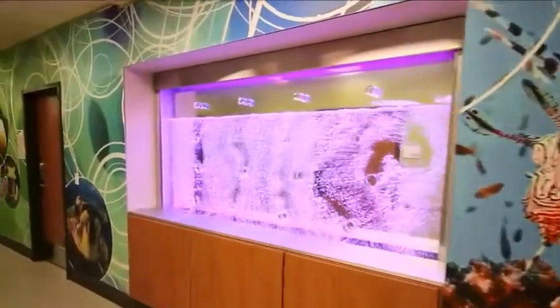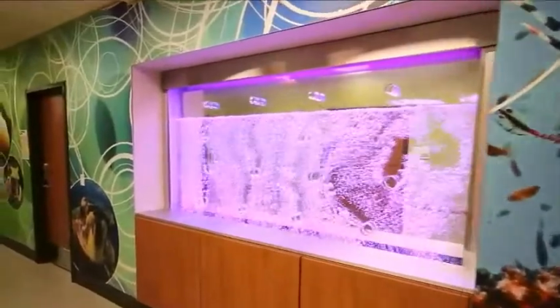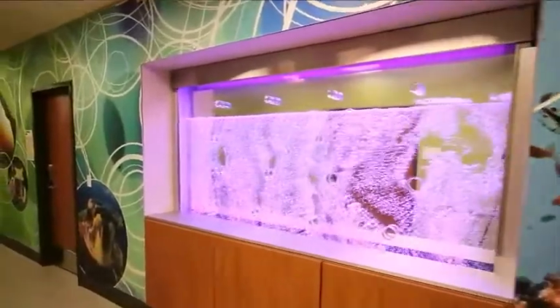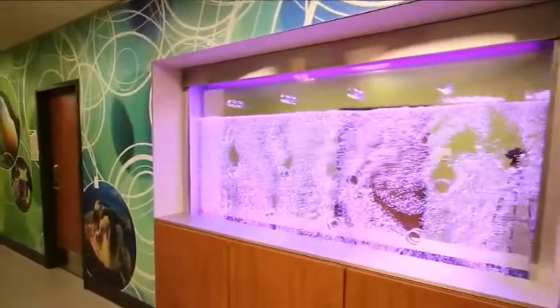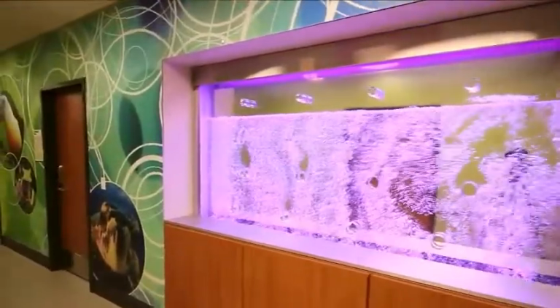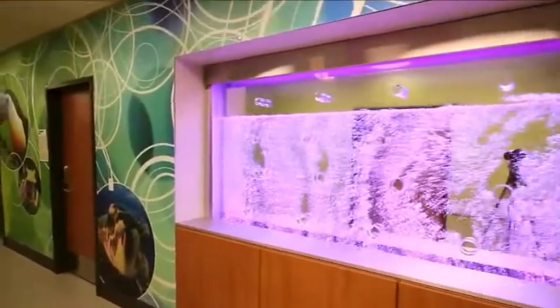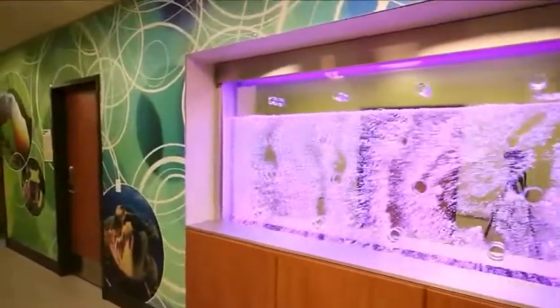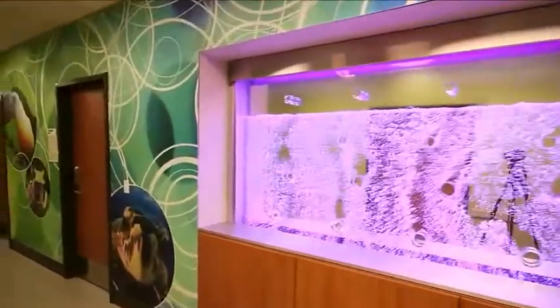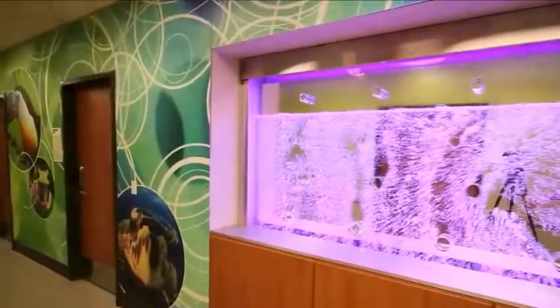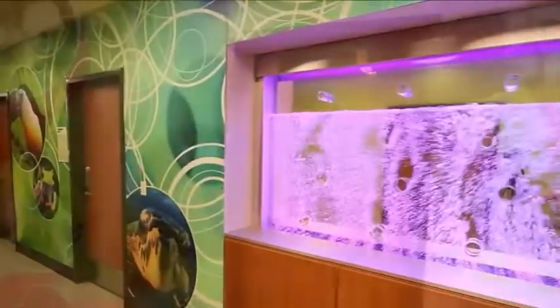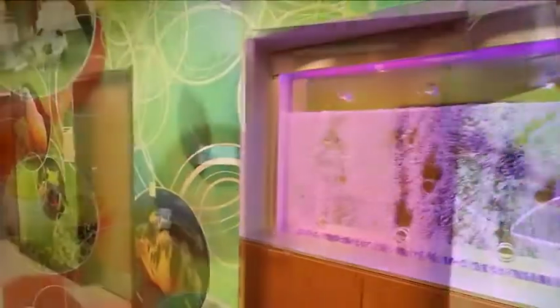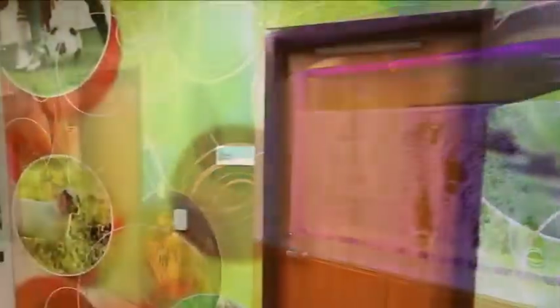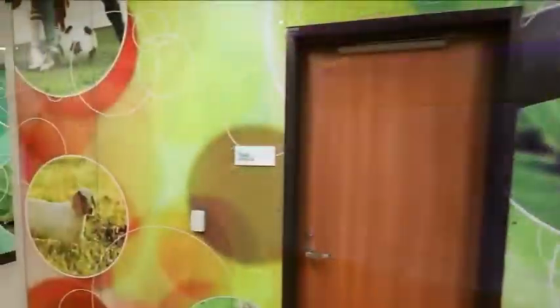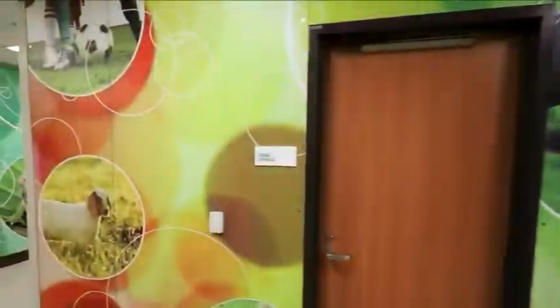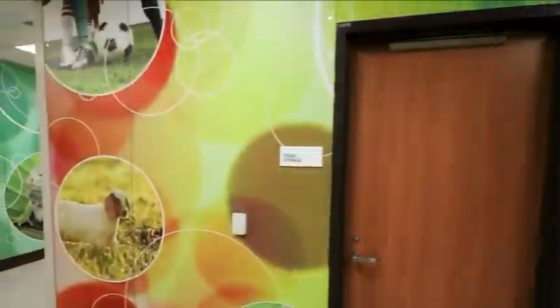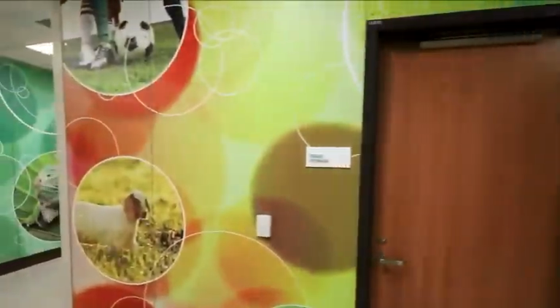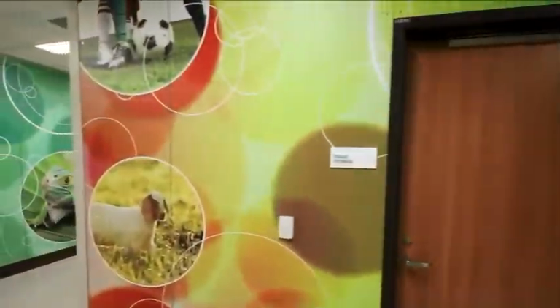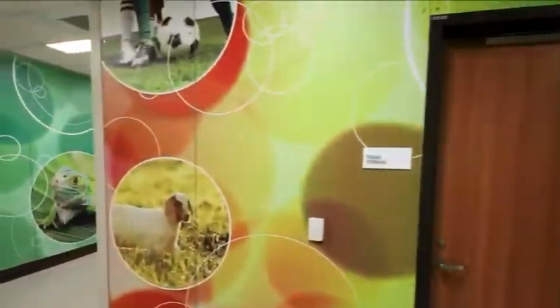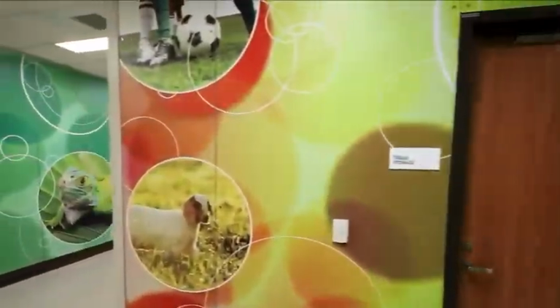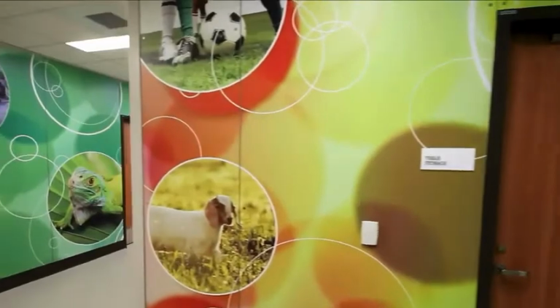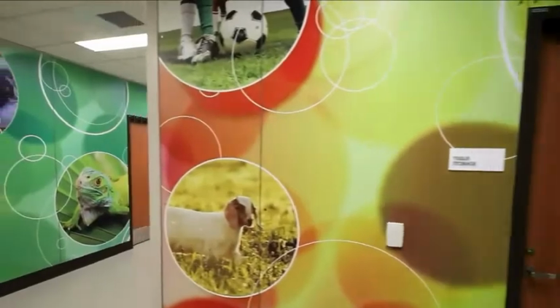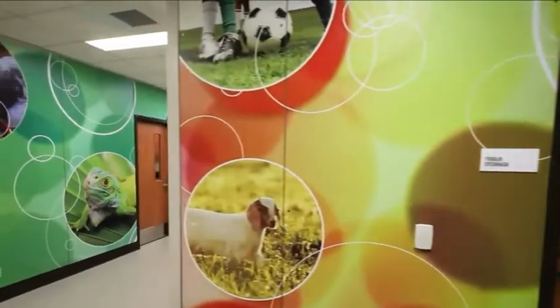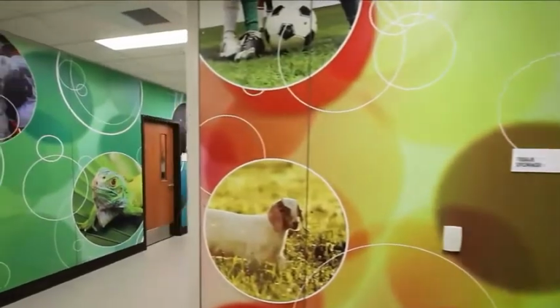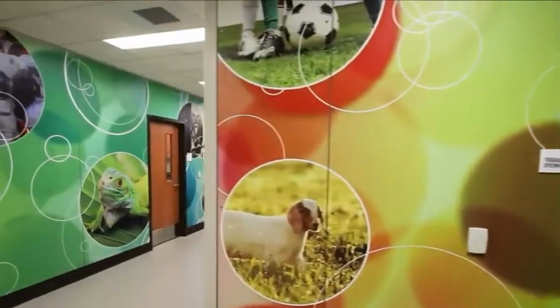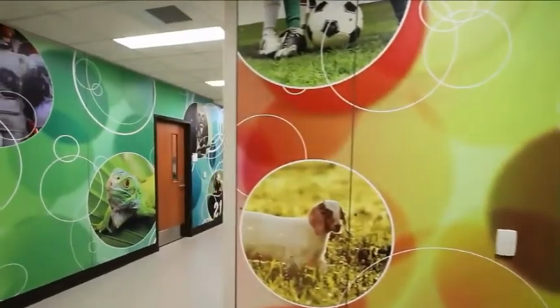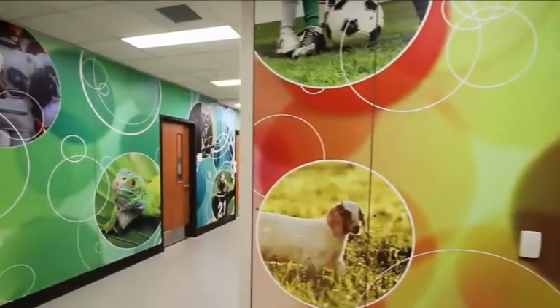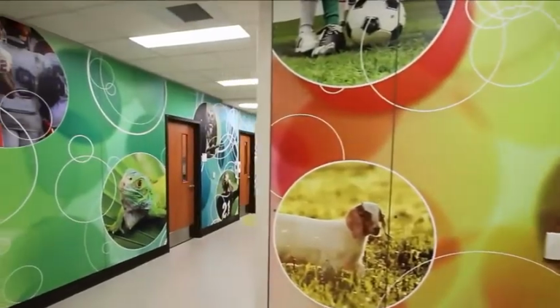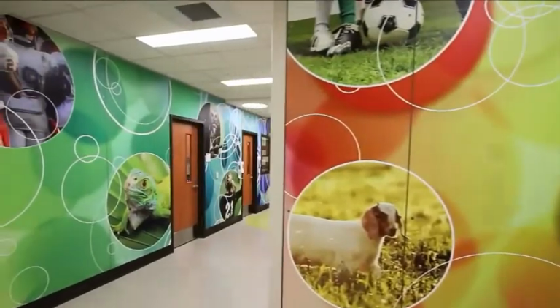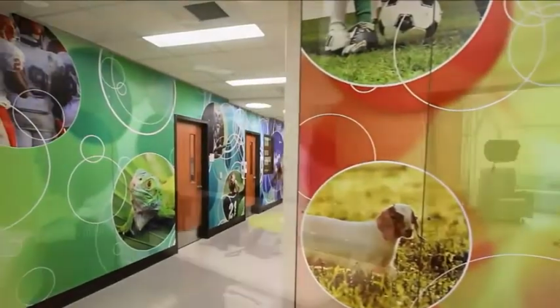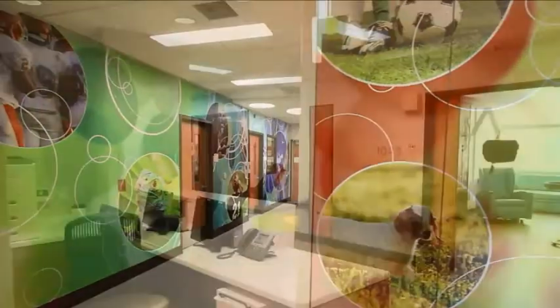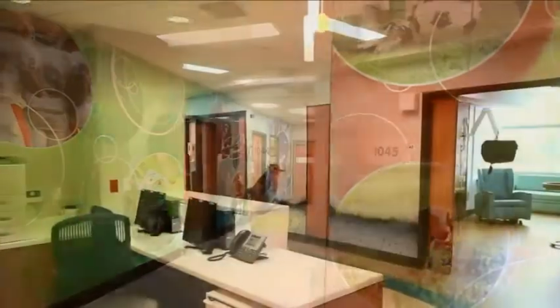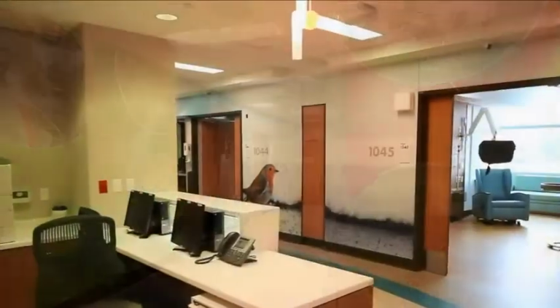The walls are geared at lifting the spirits of the patients. Wall armor turns what could otherwise be boring walls into engaging murals.